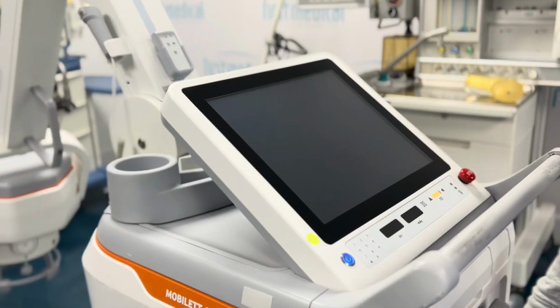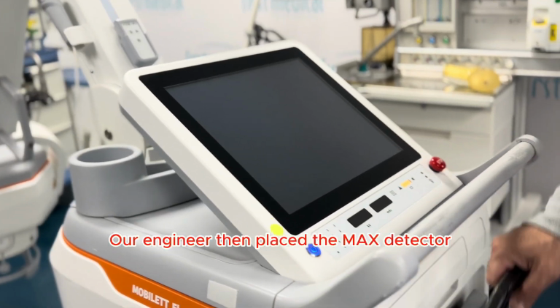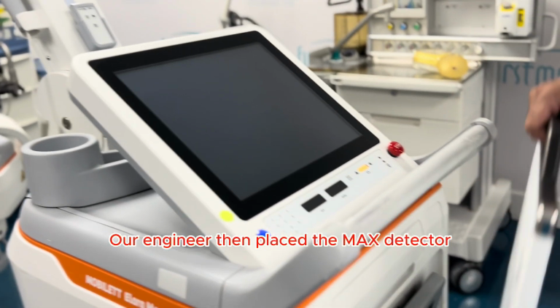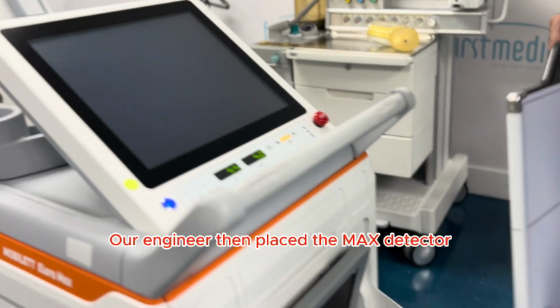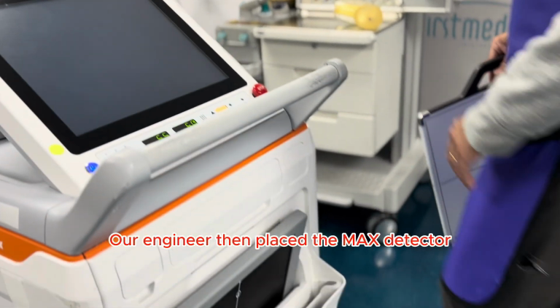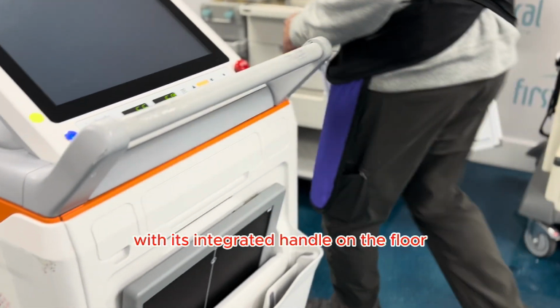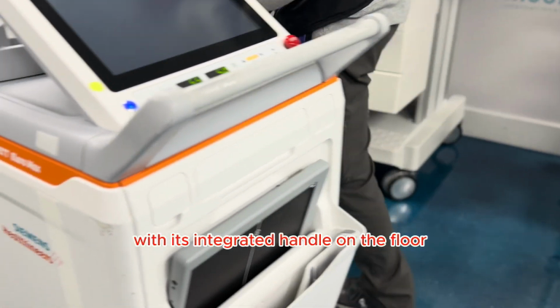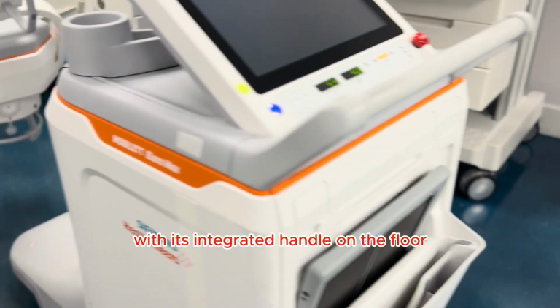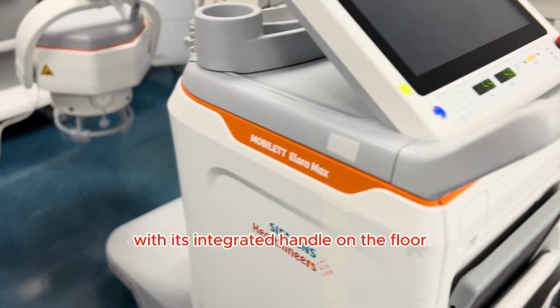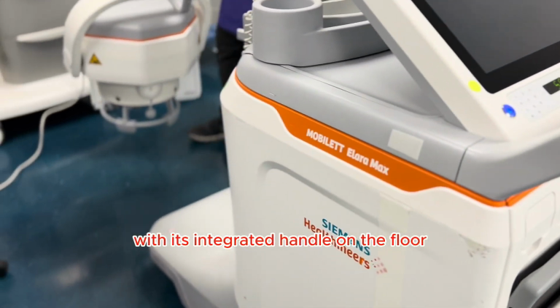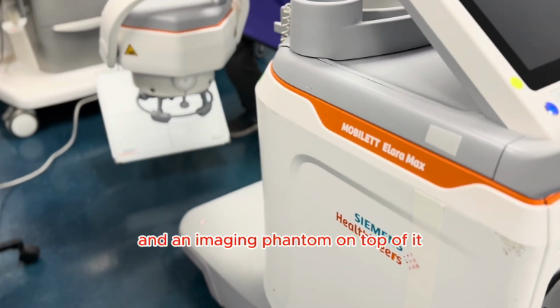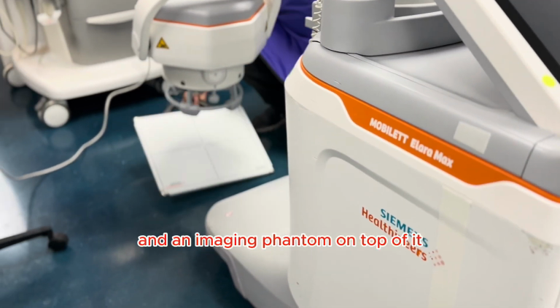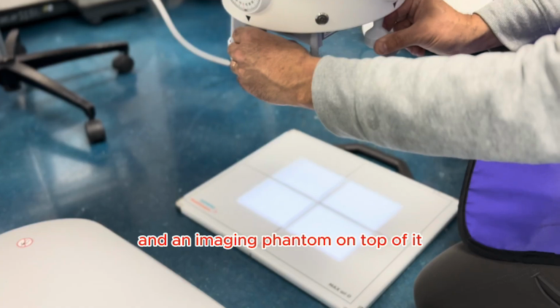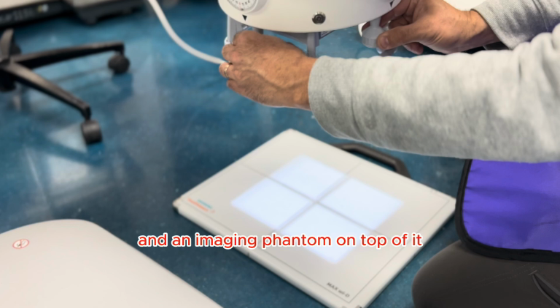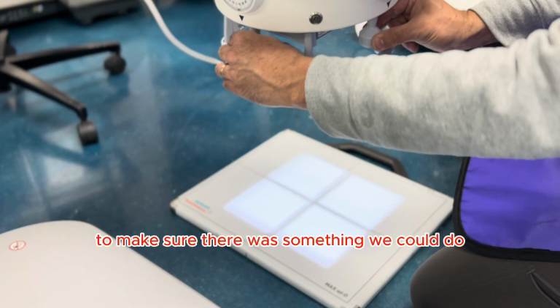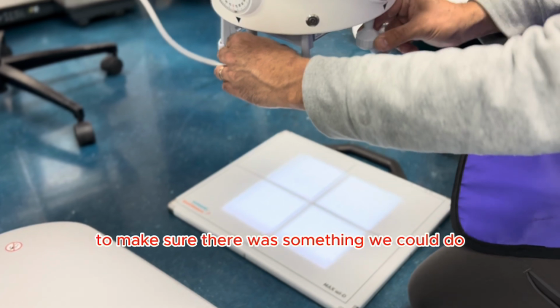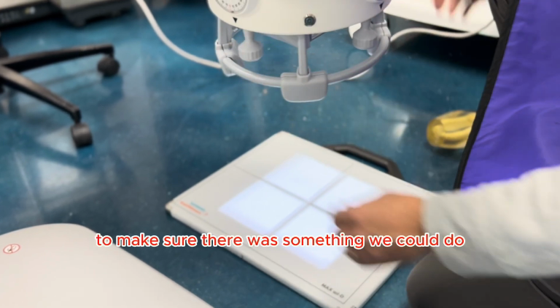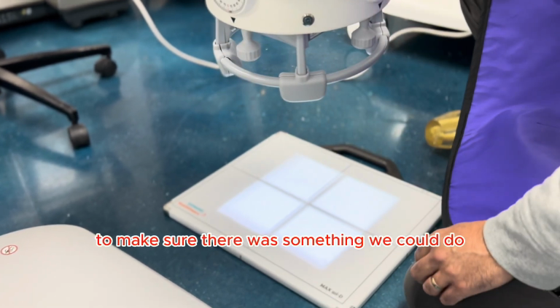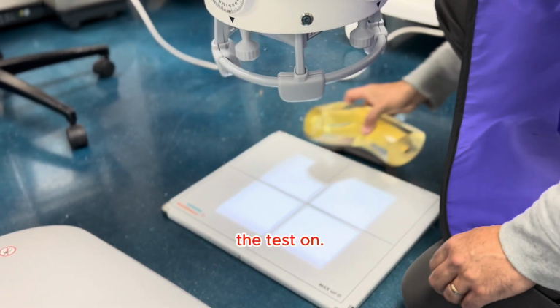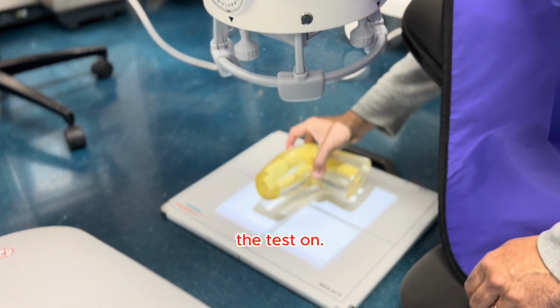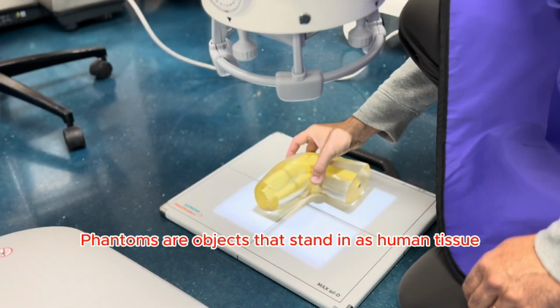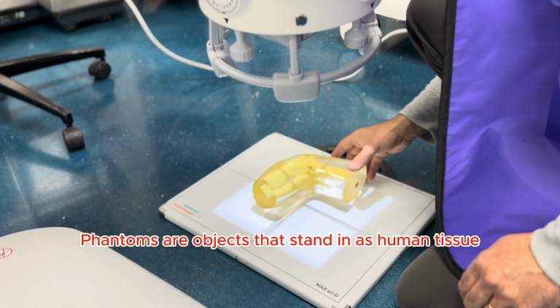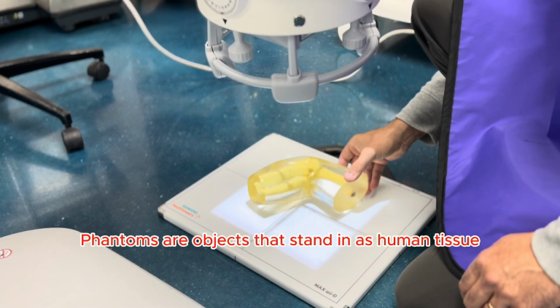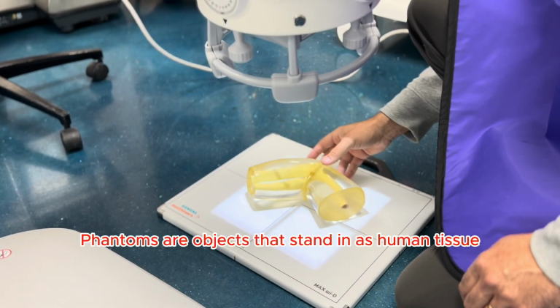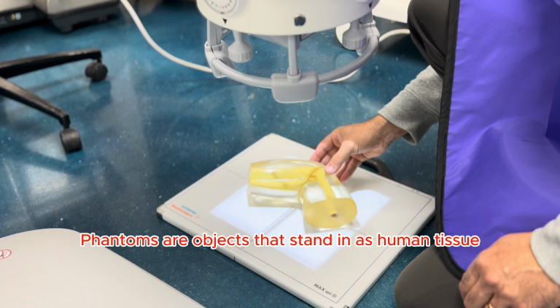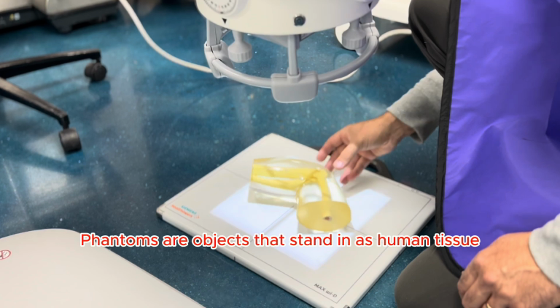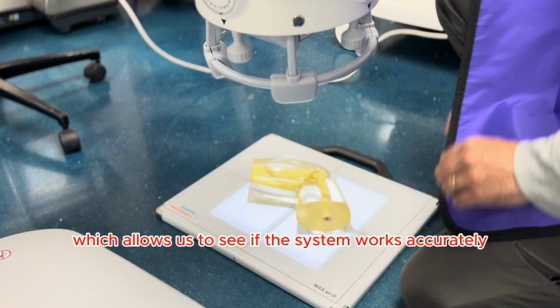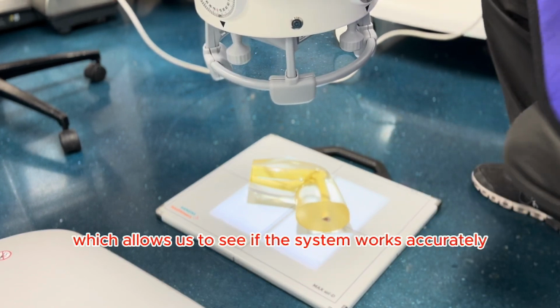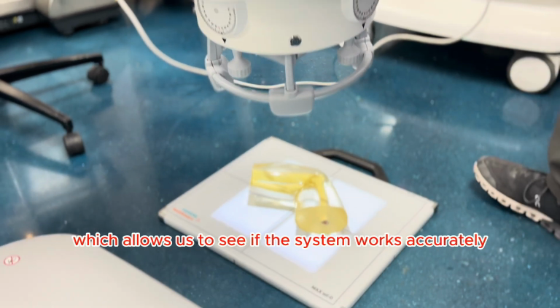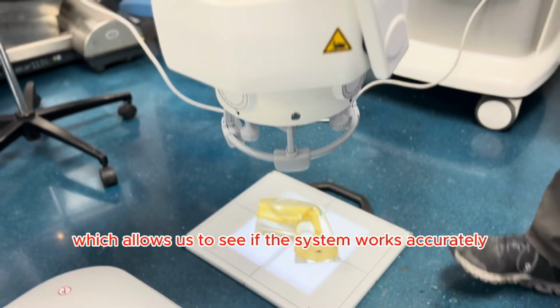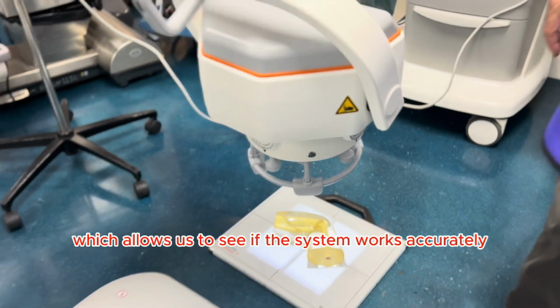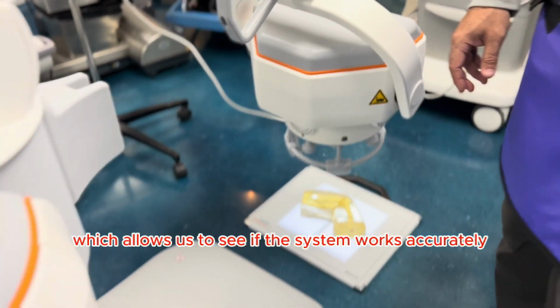Our engineer then placed the max detector with its integrated handle on the floor and an imaging phantom on top of it to make sure there was something we could do the test on. Phantoms are objects that stand in as human tissue, which allows us to see if the system works accurately.